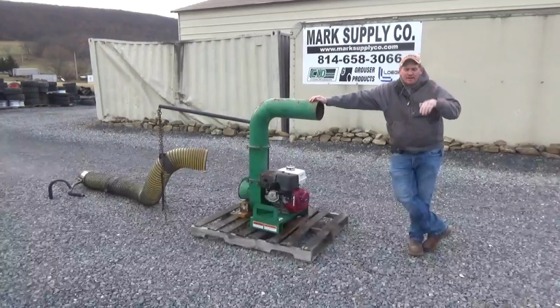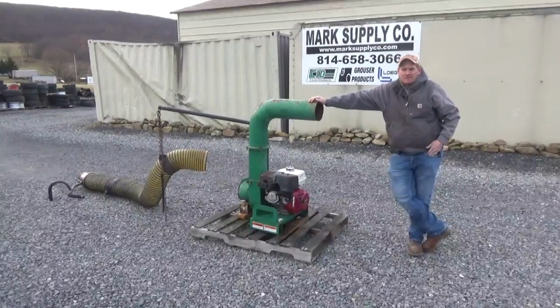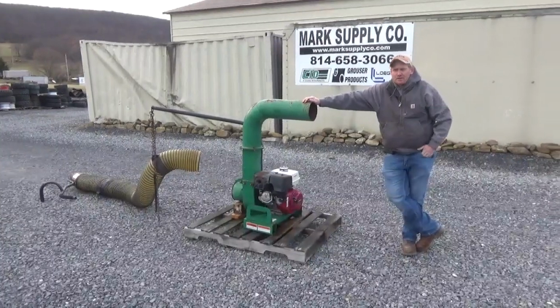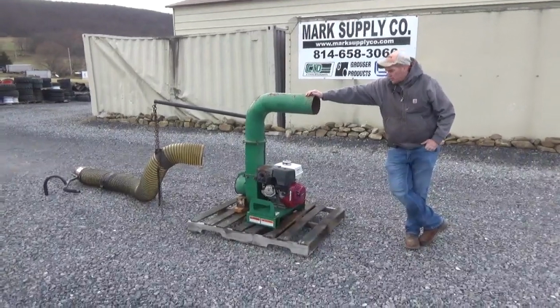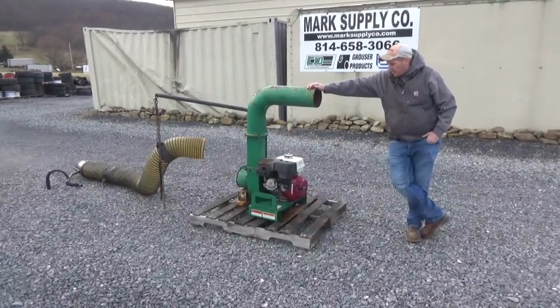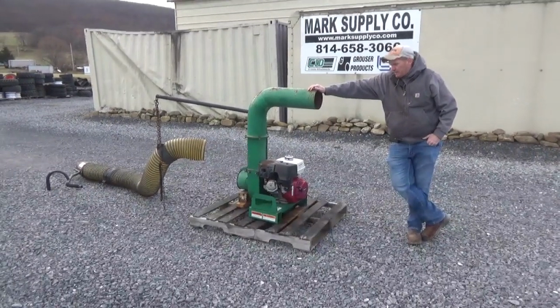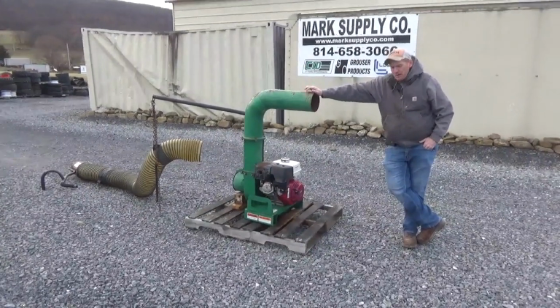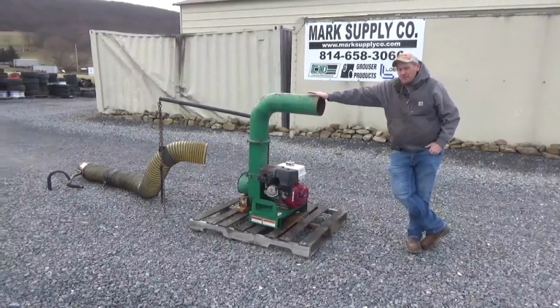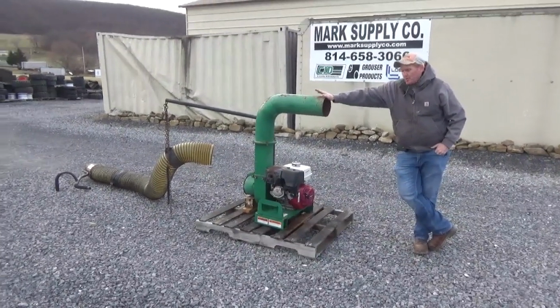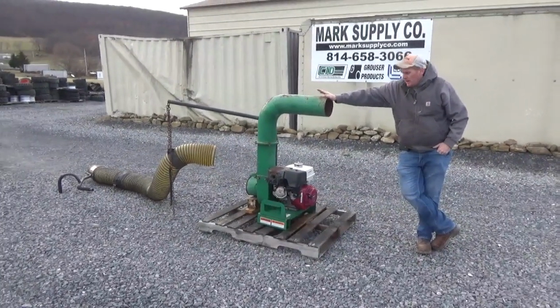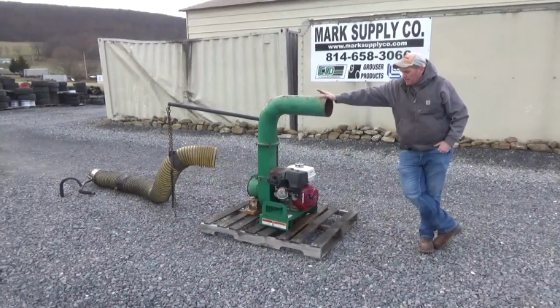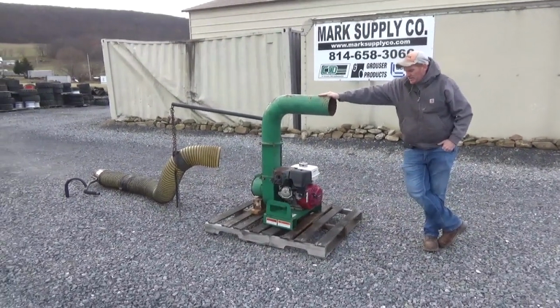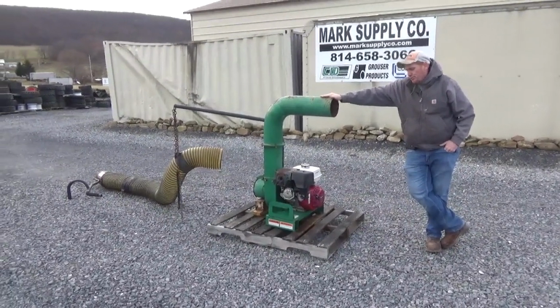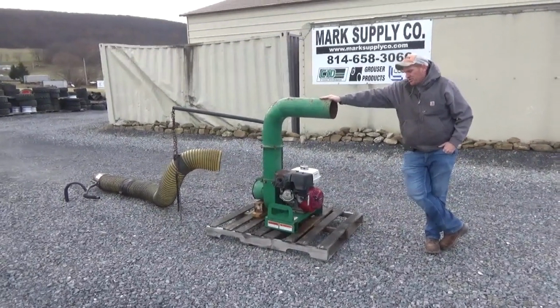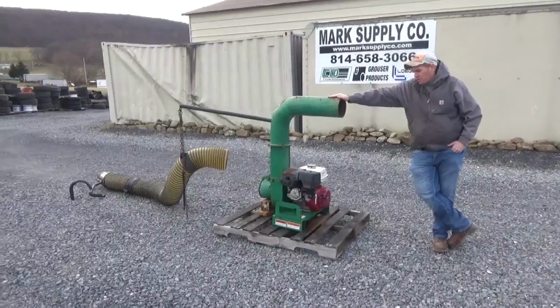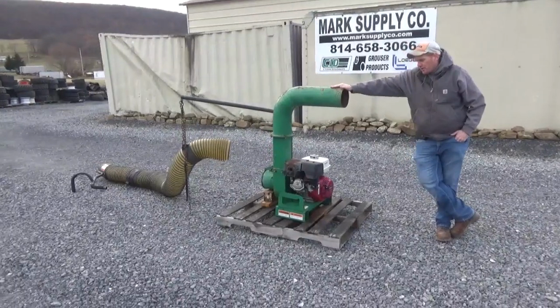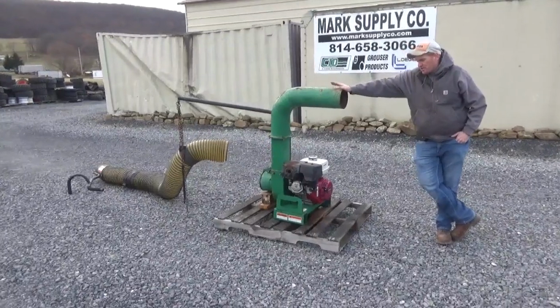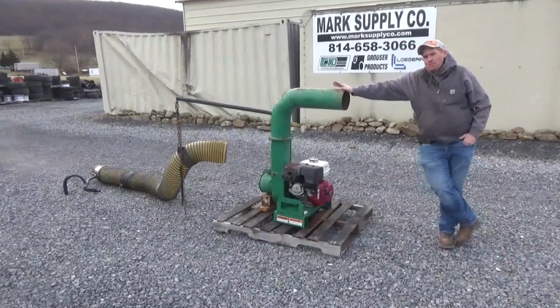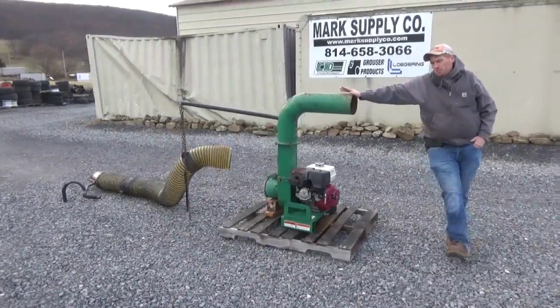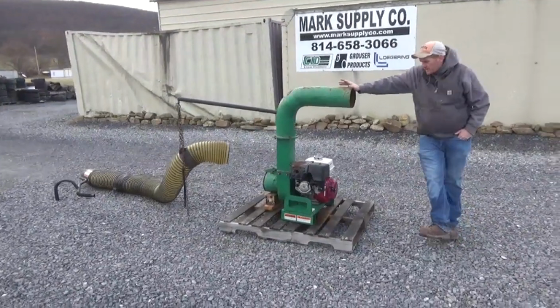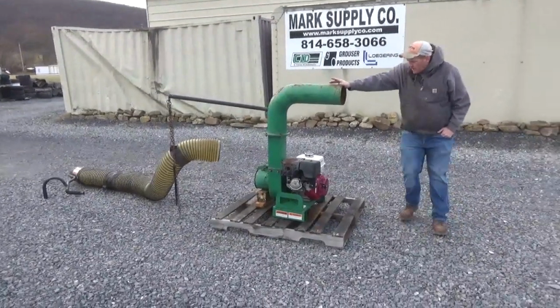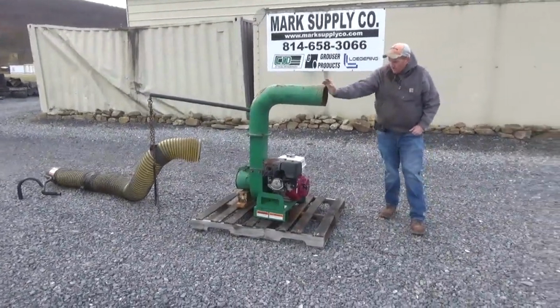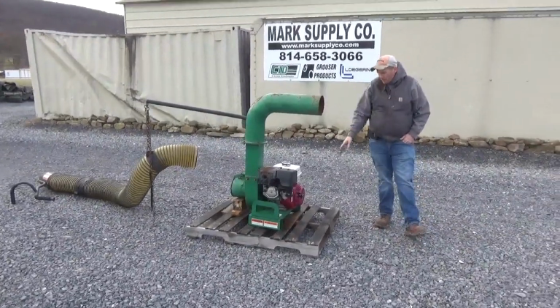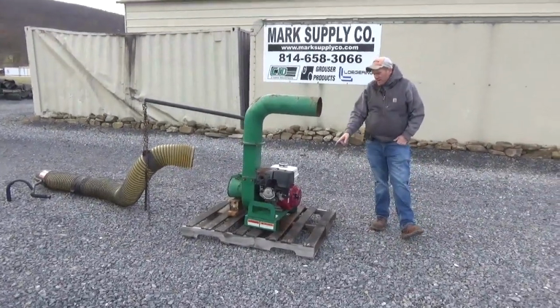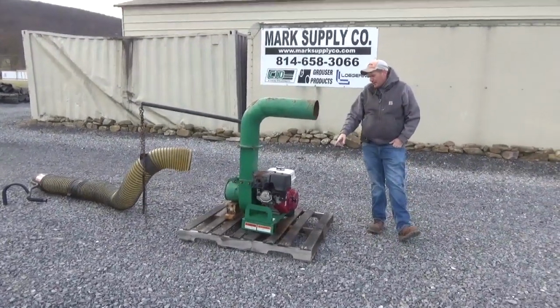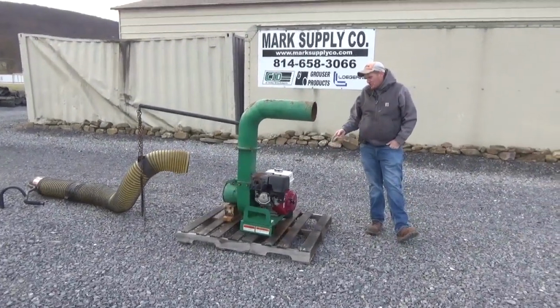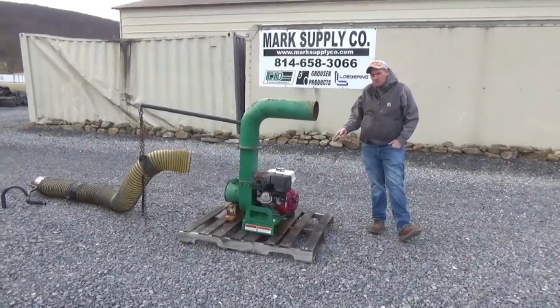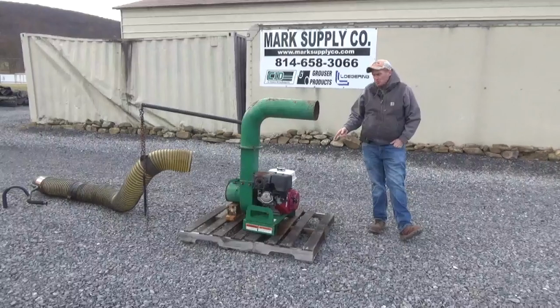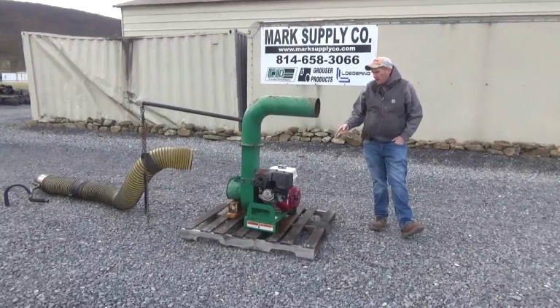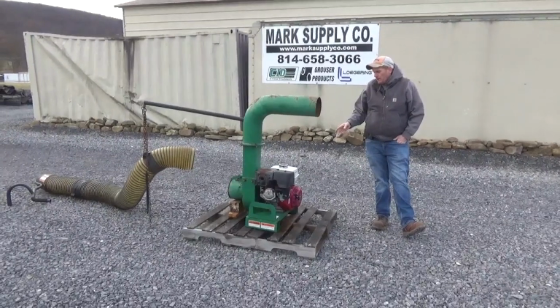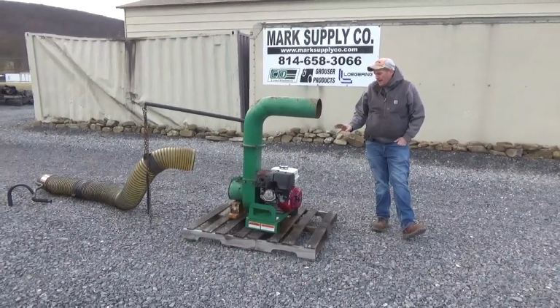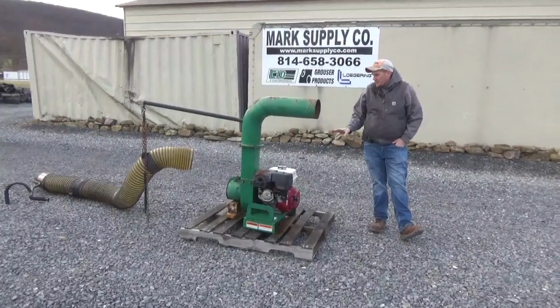Hi guys, Nick Miller here with Mark Supply Company. We have for you a Billy Goat Debris Loader — this is a leaf loader. This does have the Piranha Blade in it, powered by a Honda GX390, which is a 13 horsepower gas engine.